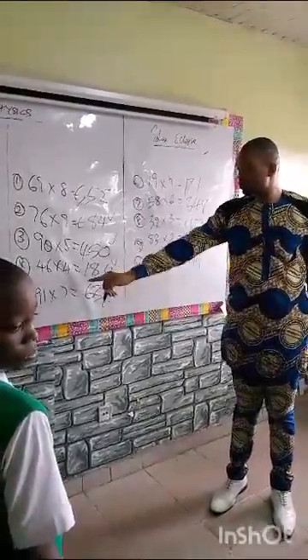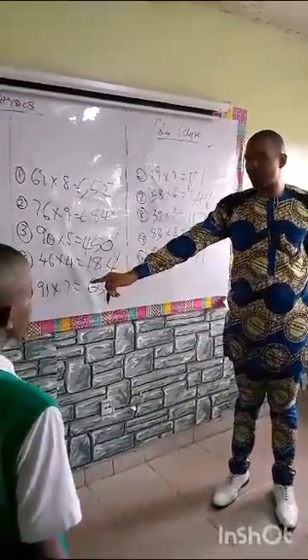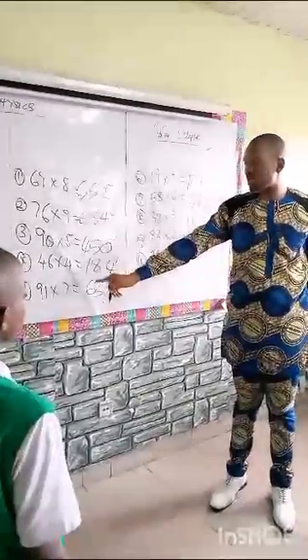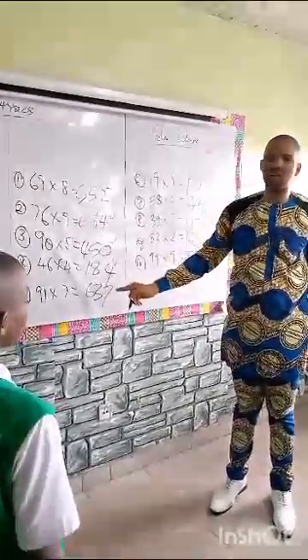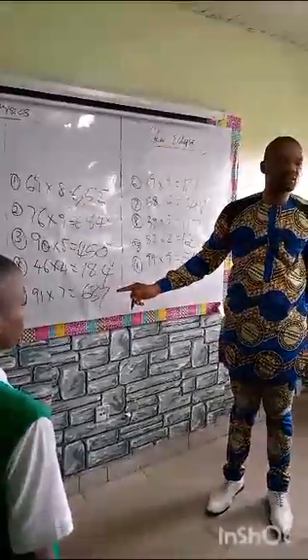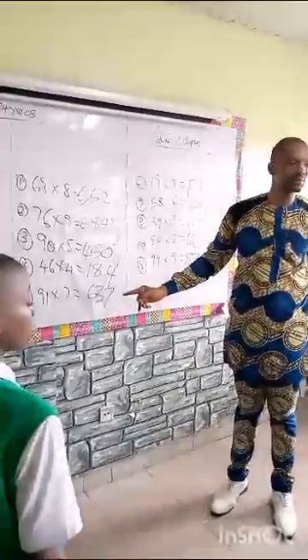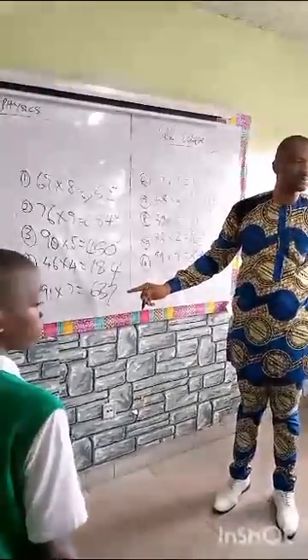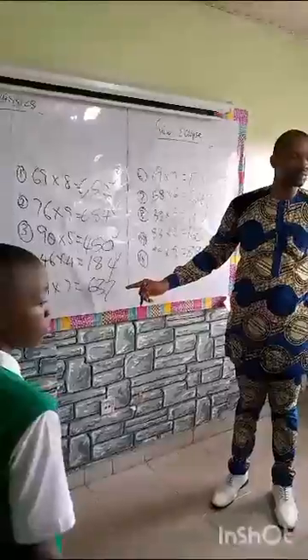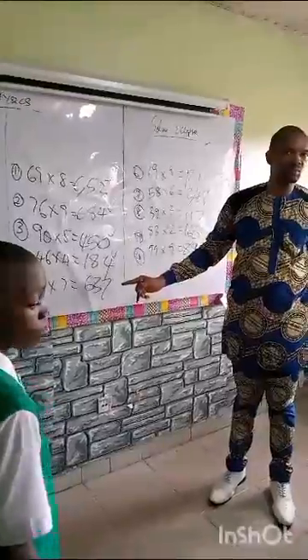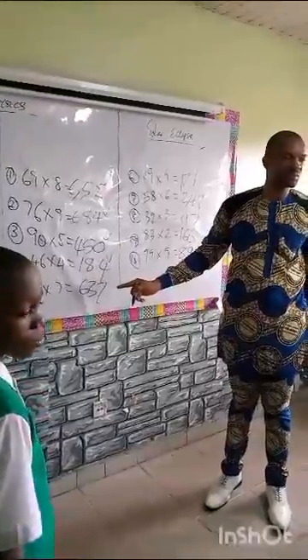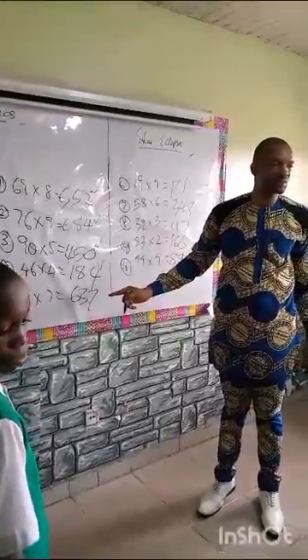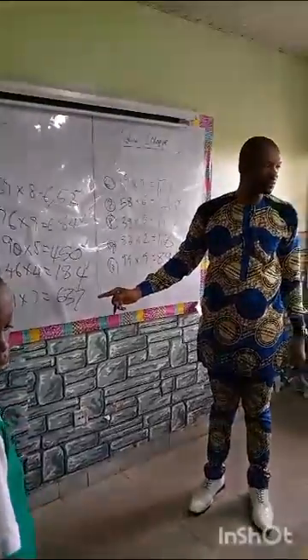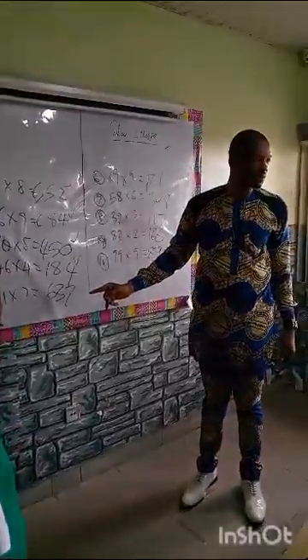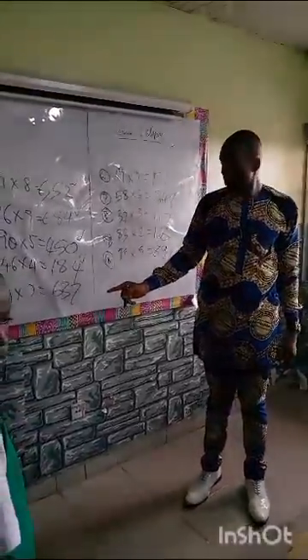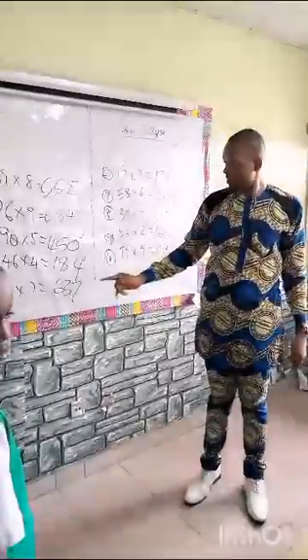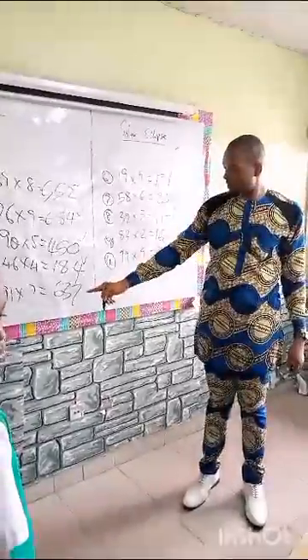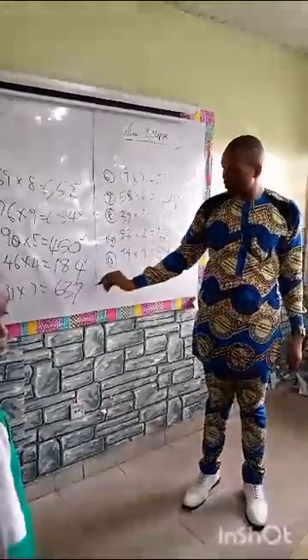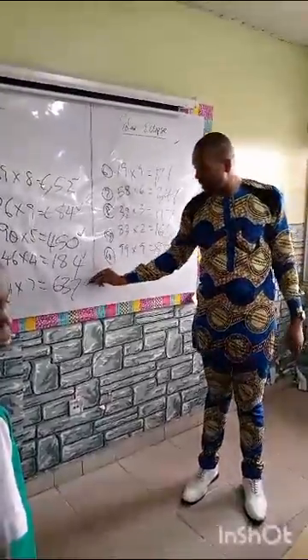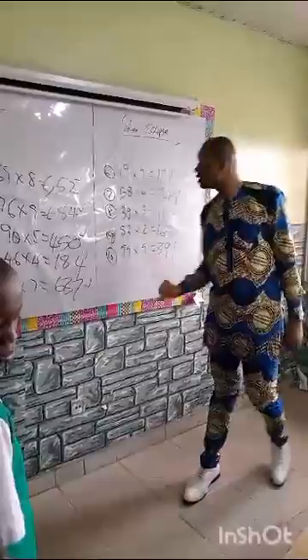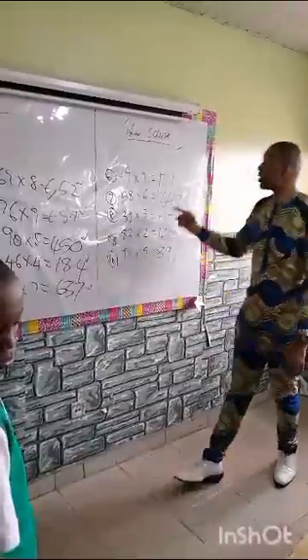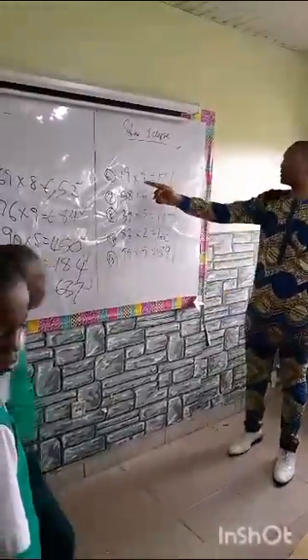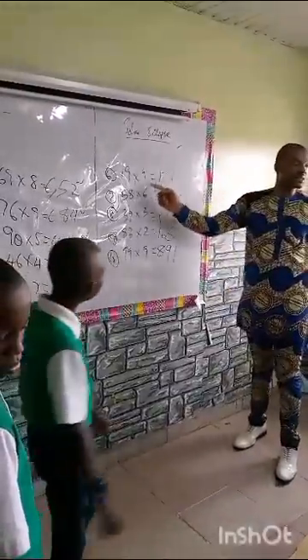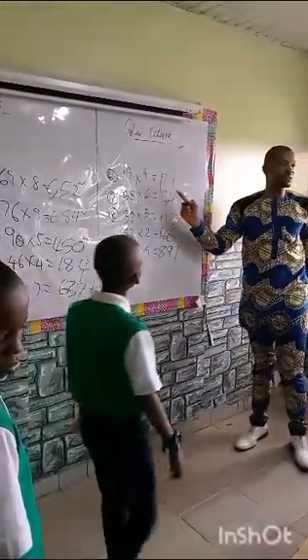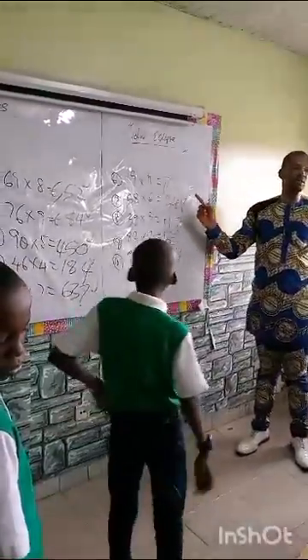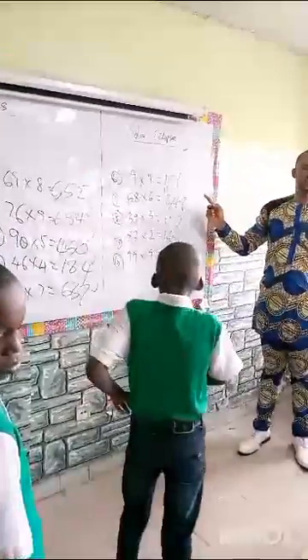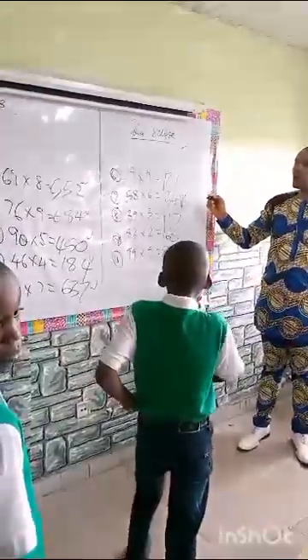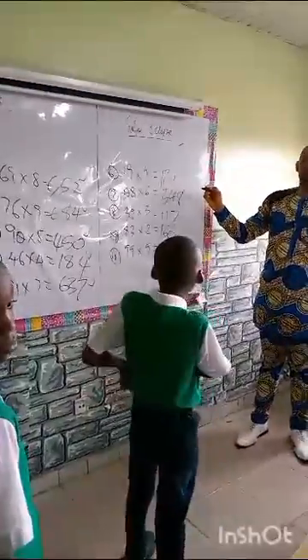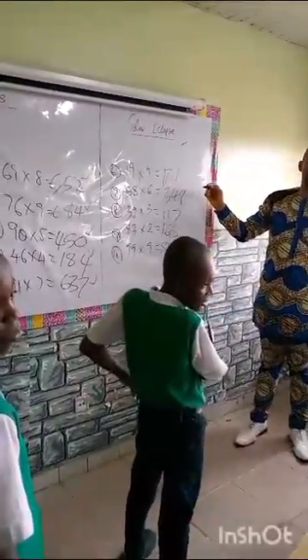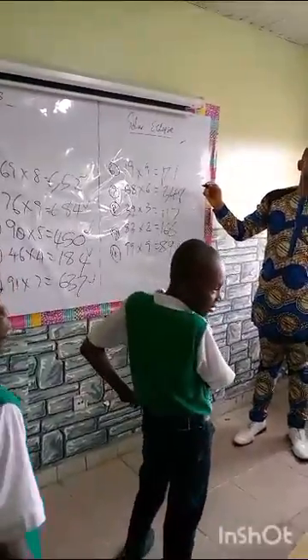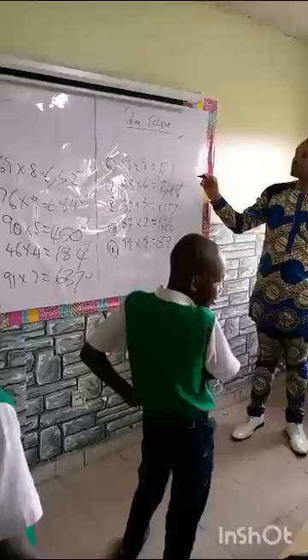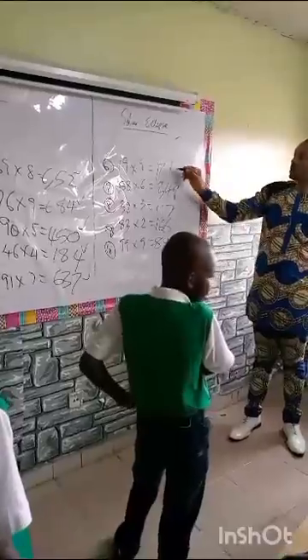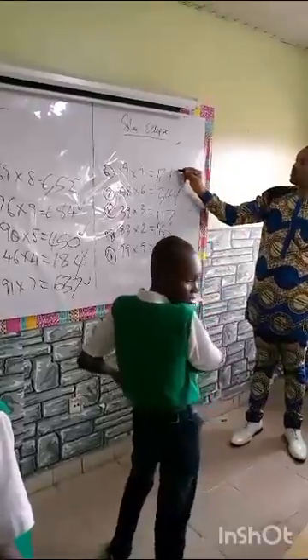Next one. 91 times 7? 637. So, he's correct. Next one. 19 times 9. What do you have? 171.